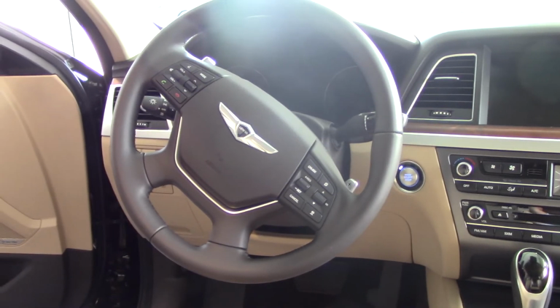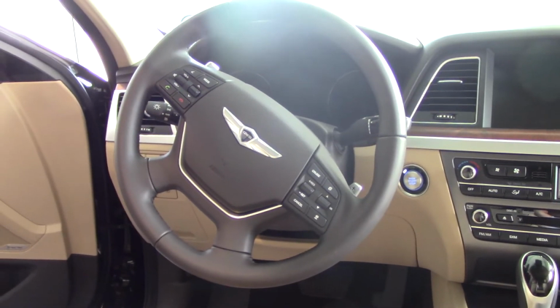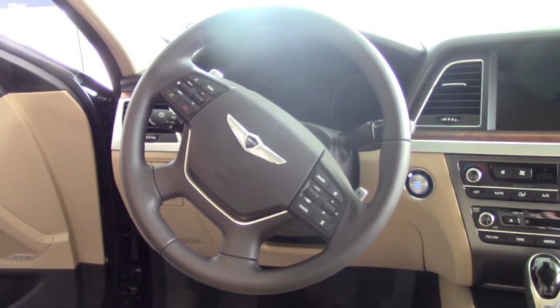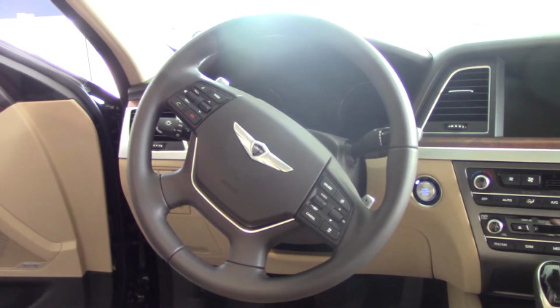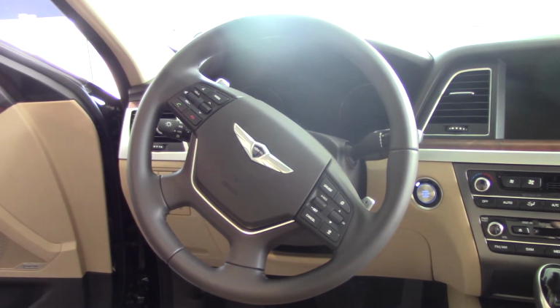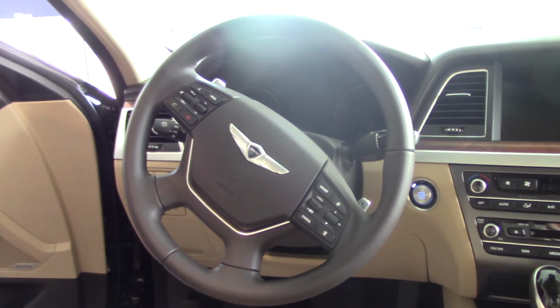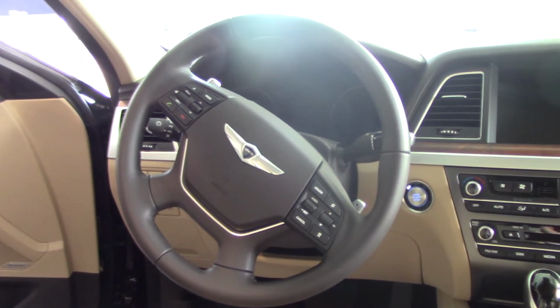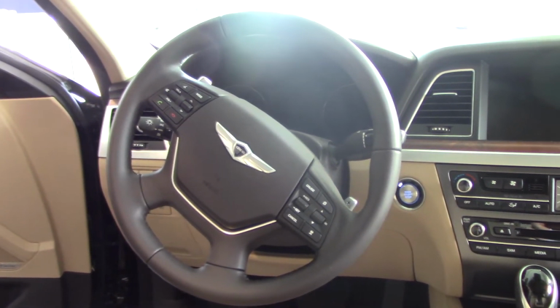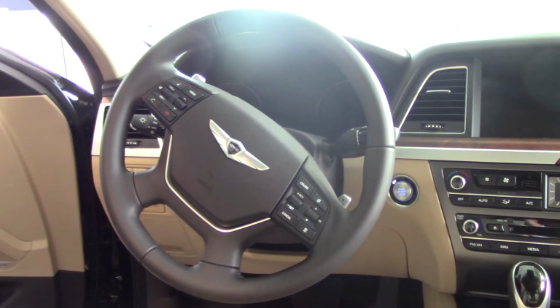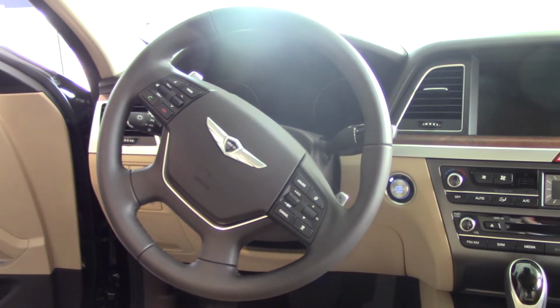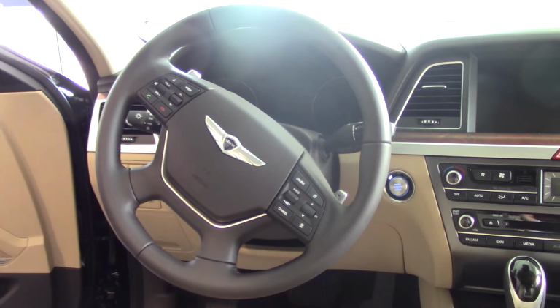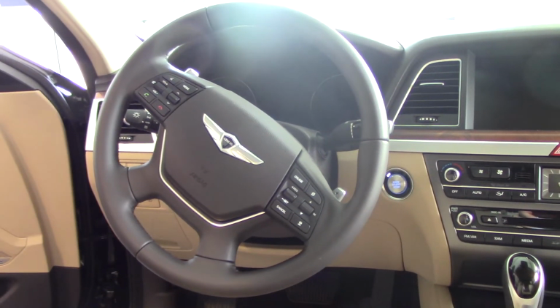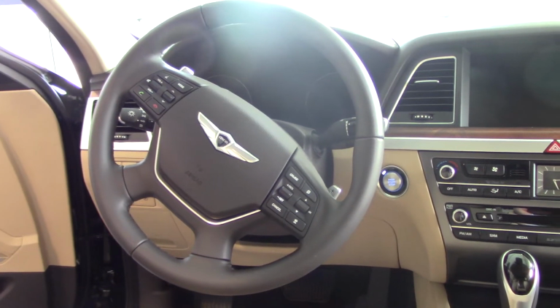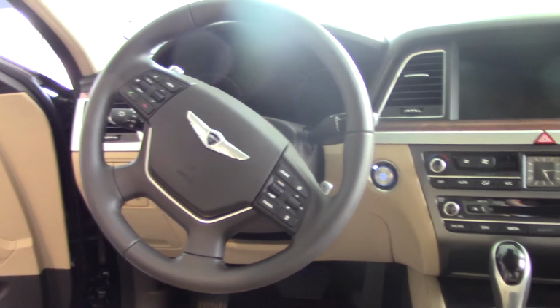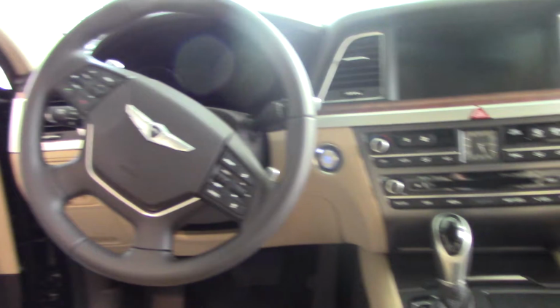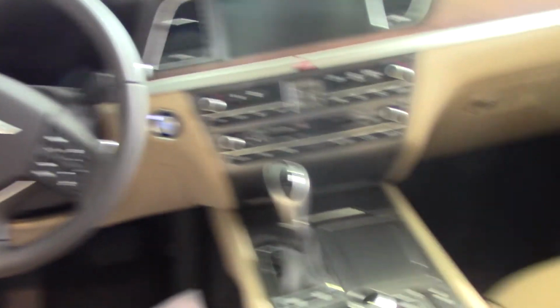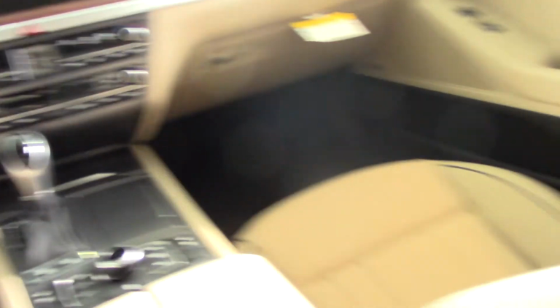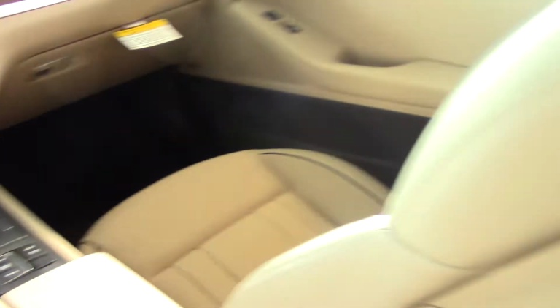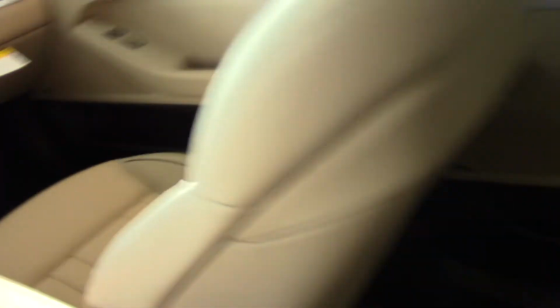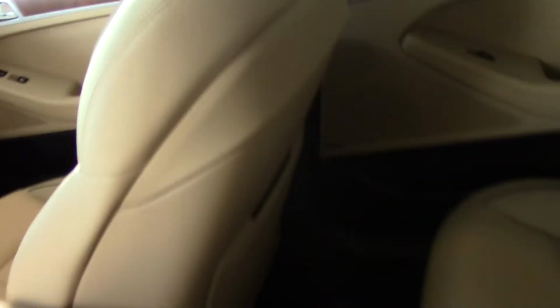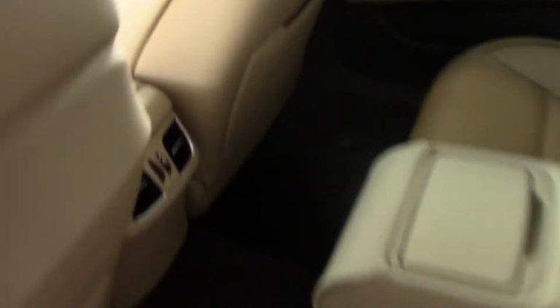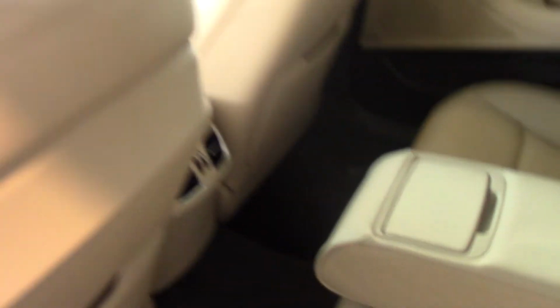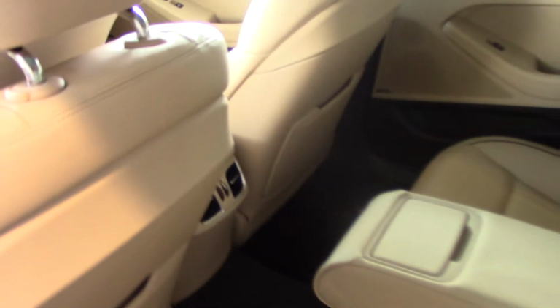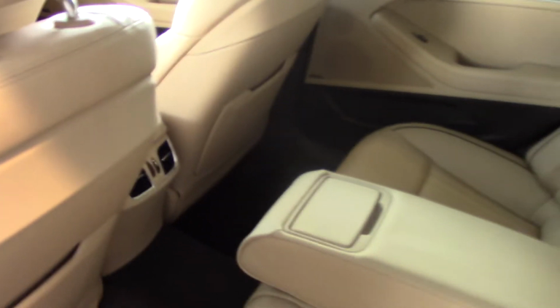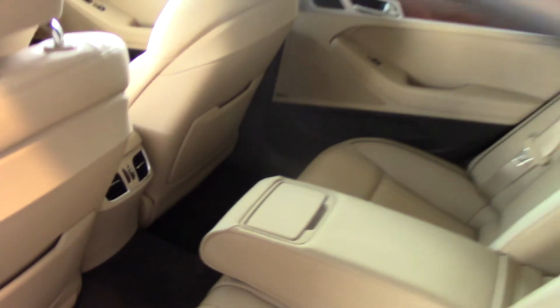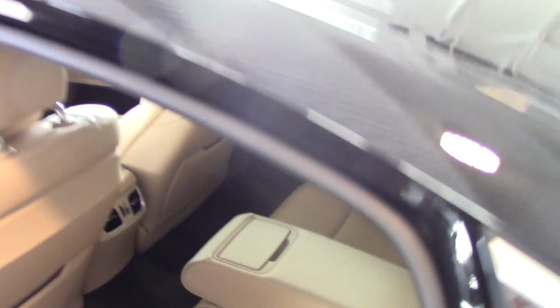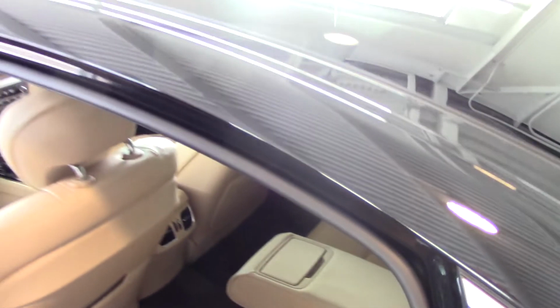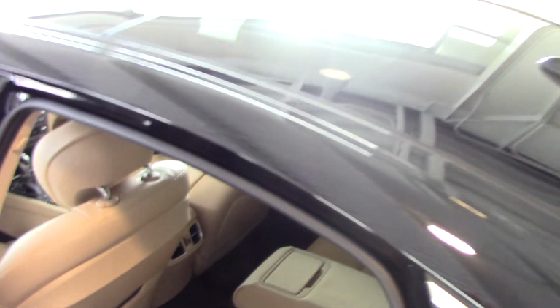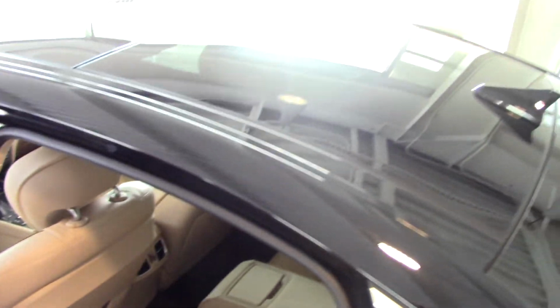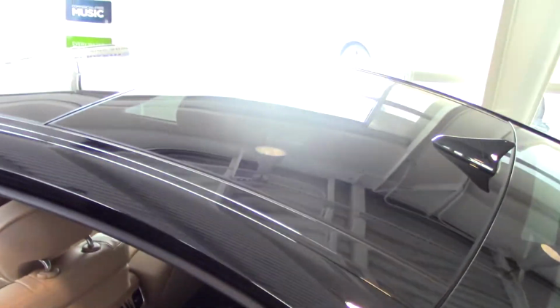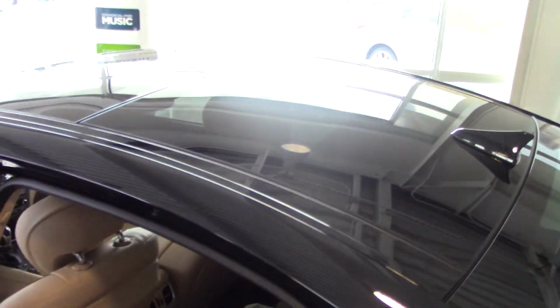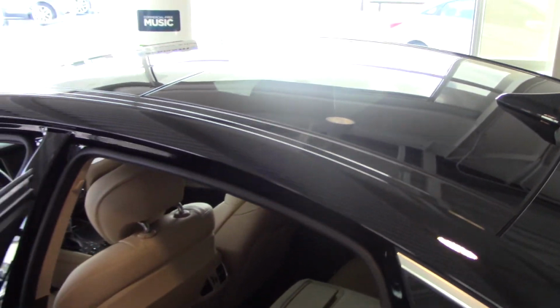There is so much more to this vehicle, but we will just need to meet and go over that. It also has a beautiful panoramic sunroof, but I need to tell you real quick —